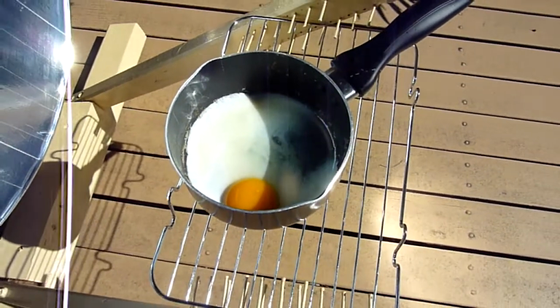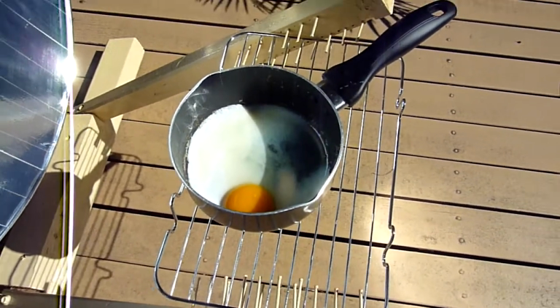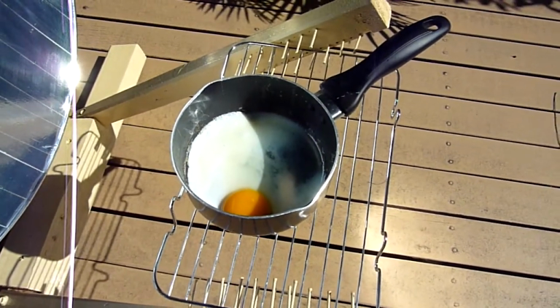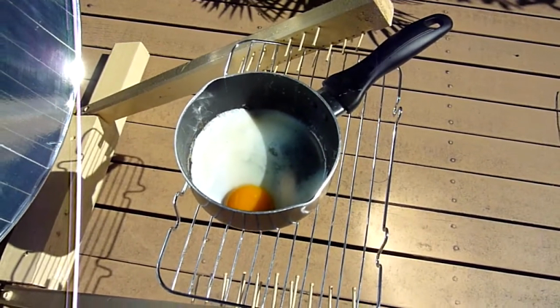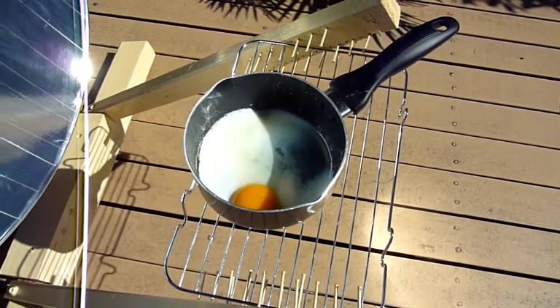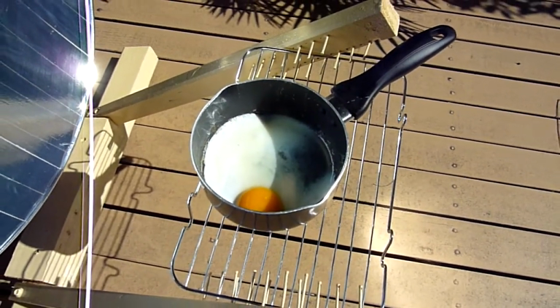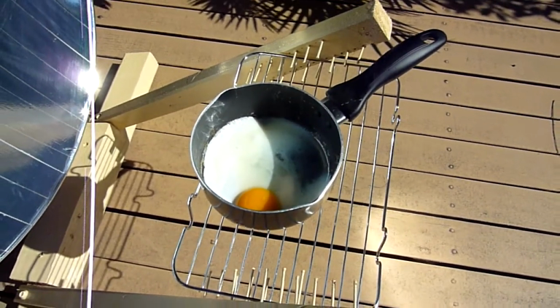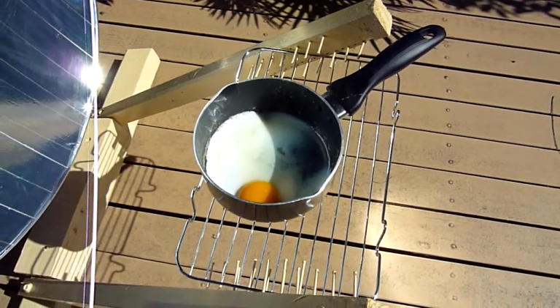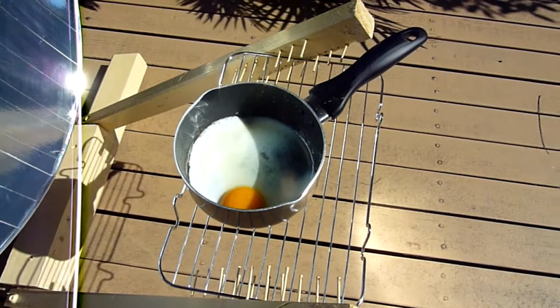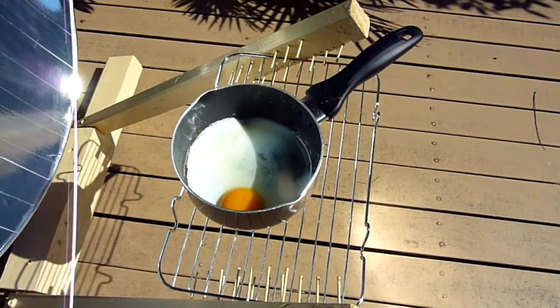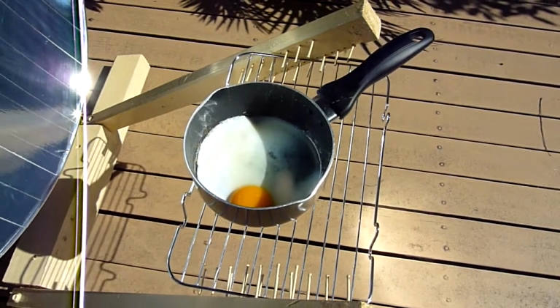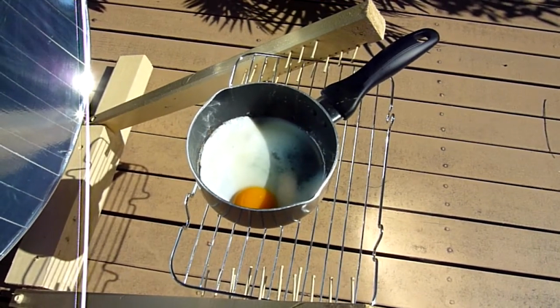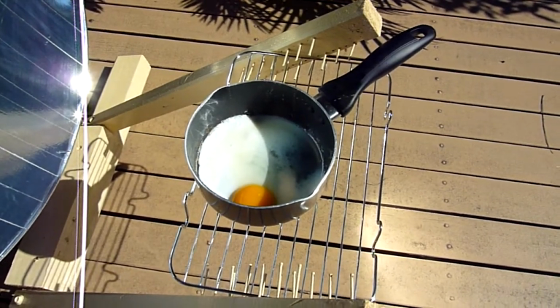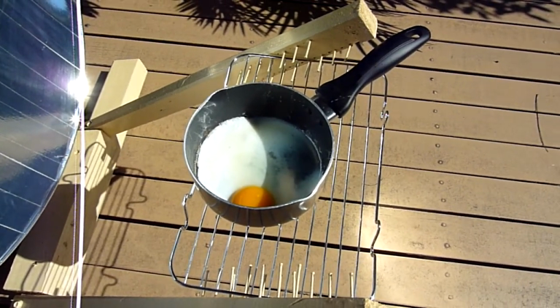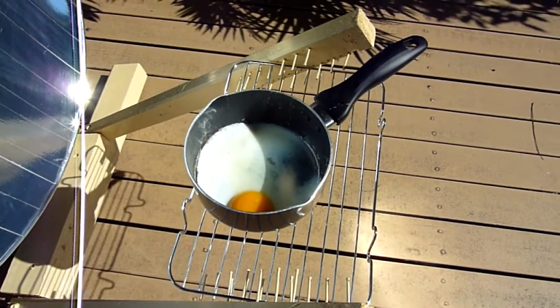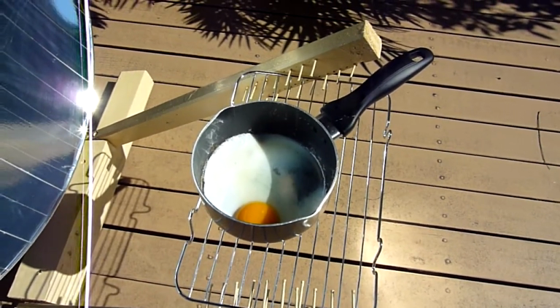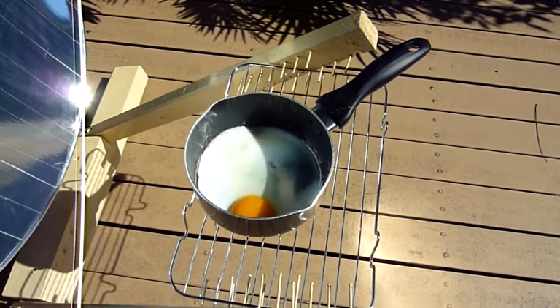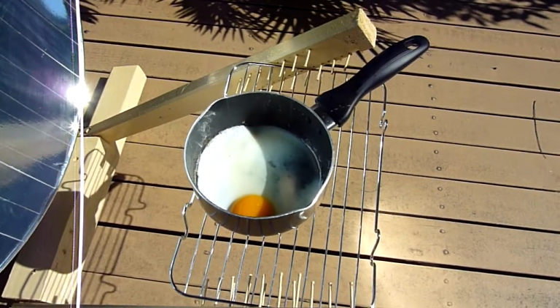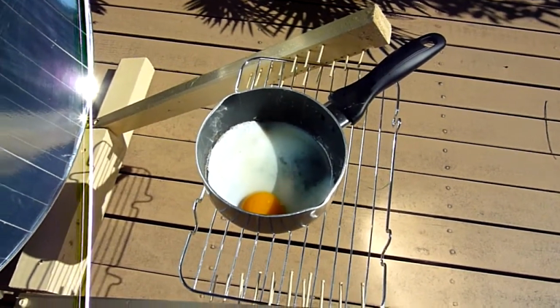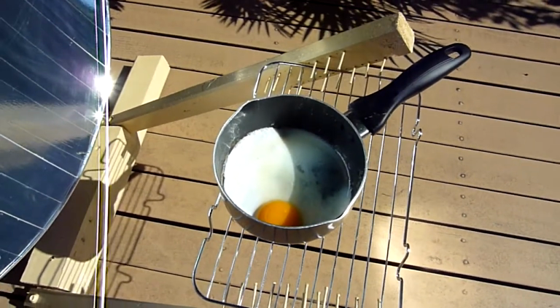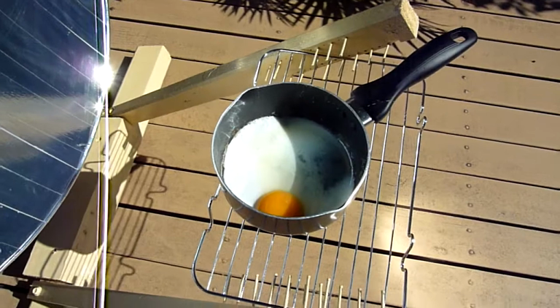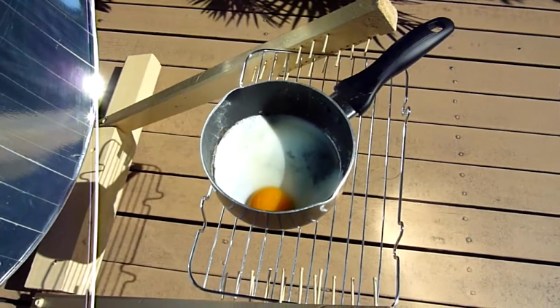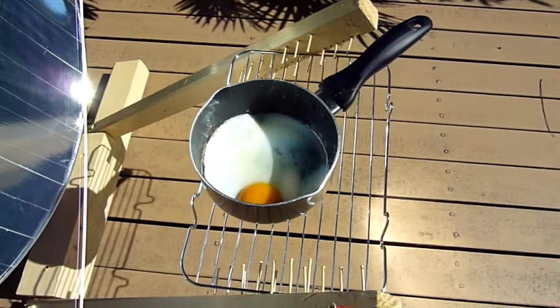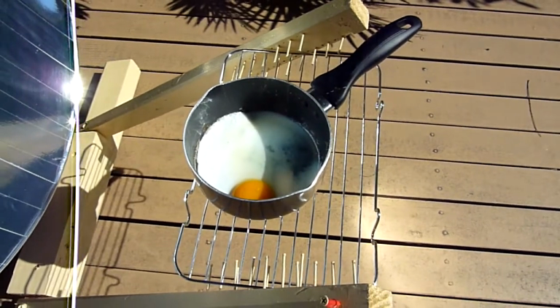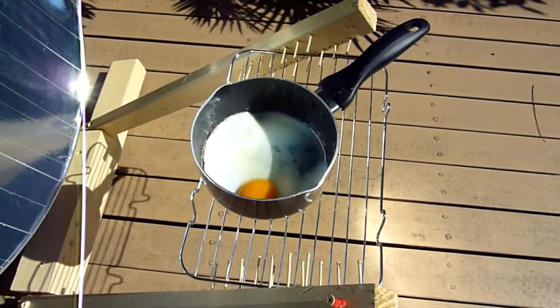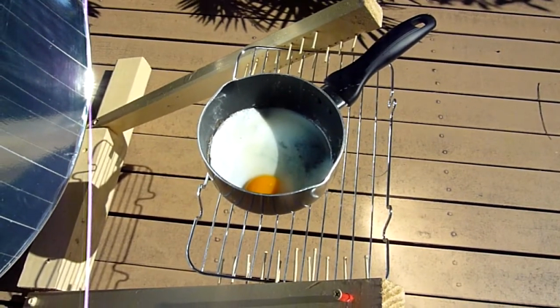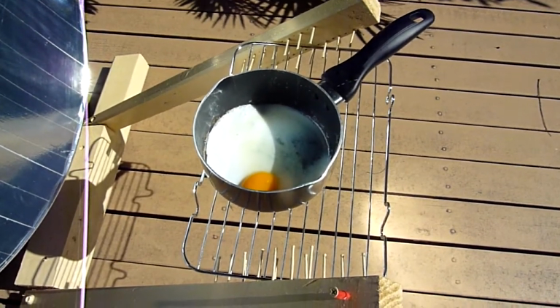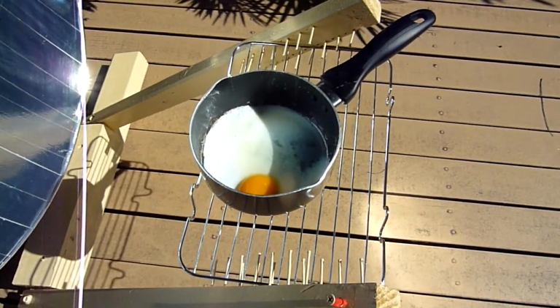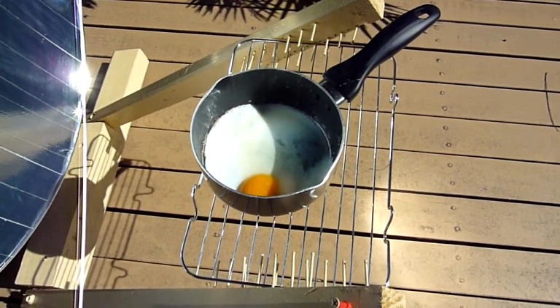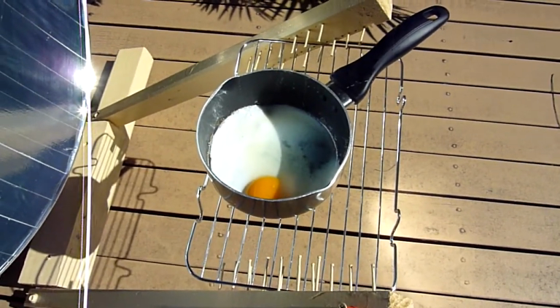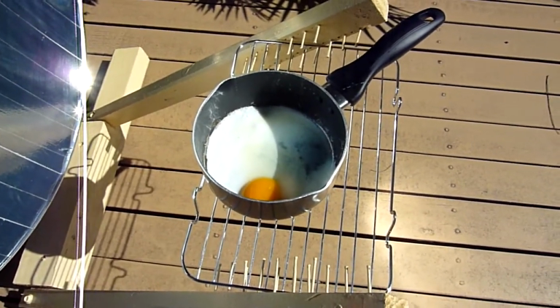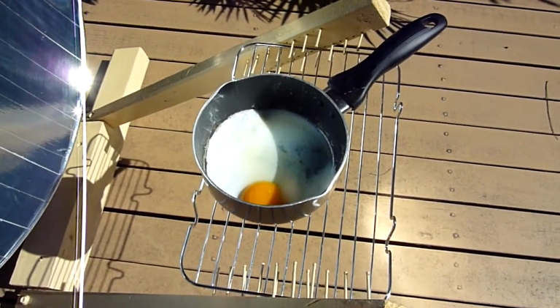So there we are — enjoy making your solar cooker. It's very simple, very cheap. You get a recovered dish, which you should probably be able to find easily these days. Thank you for watching.